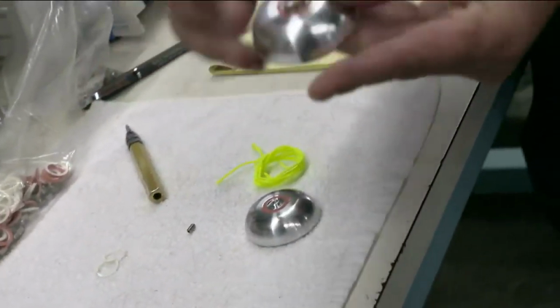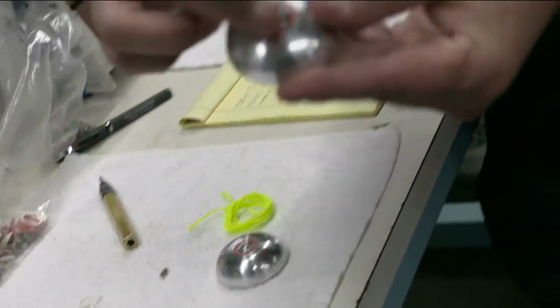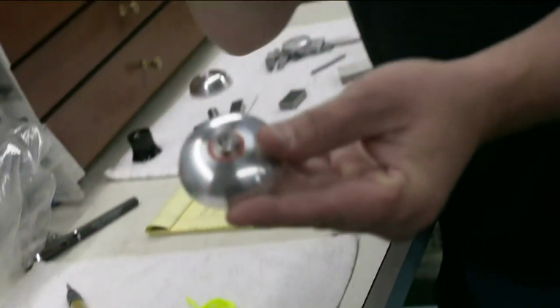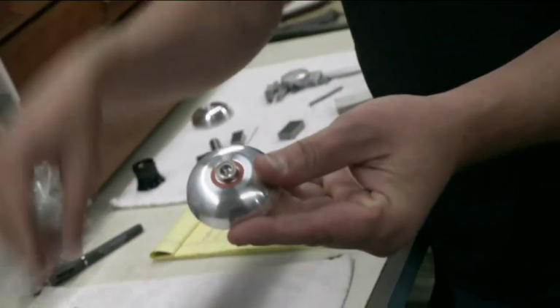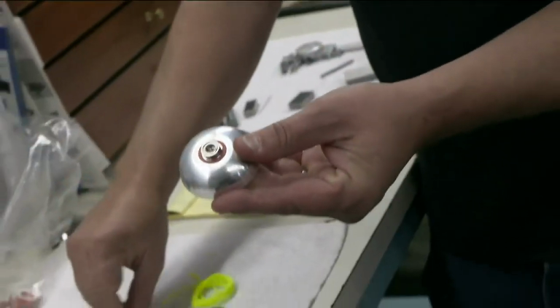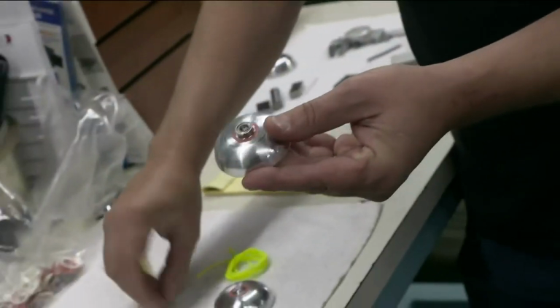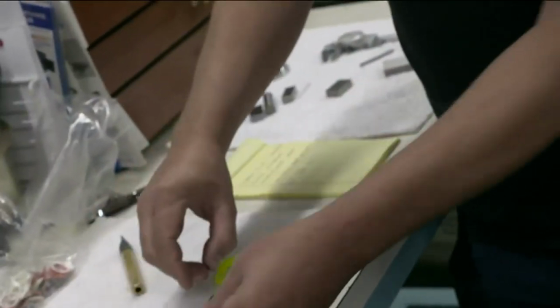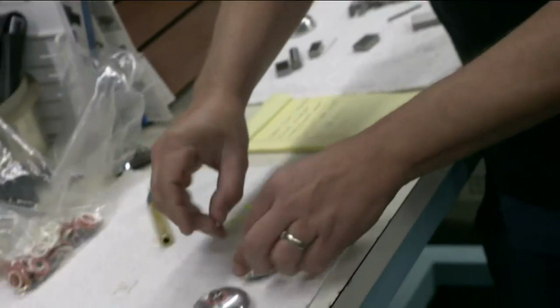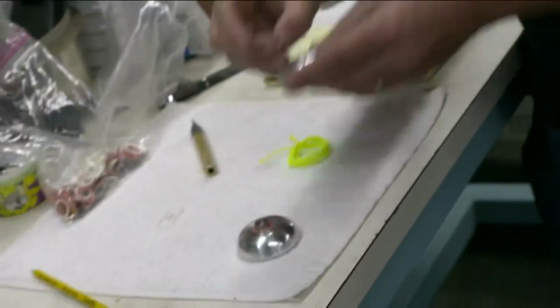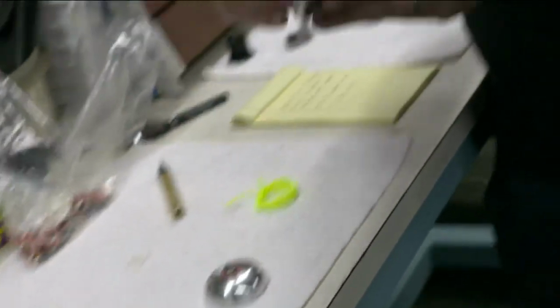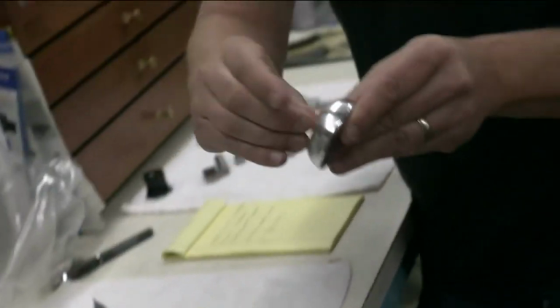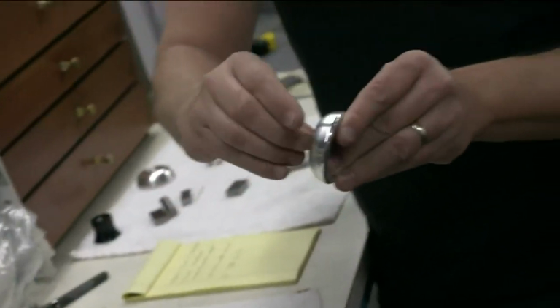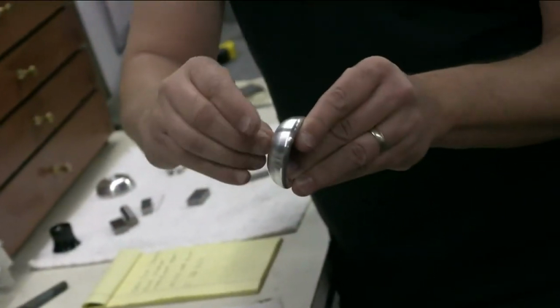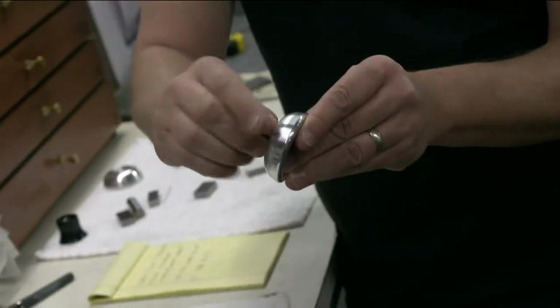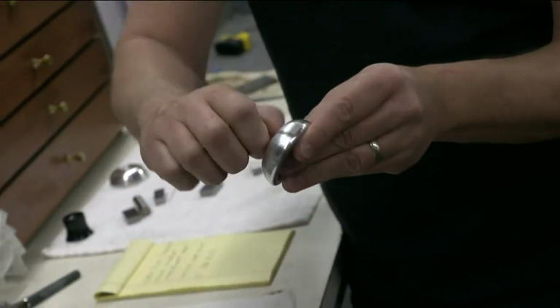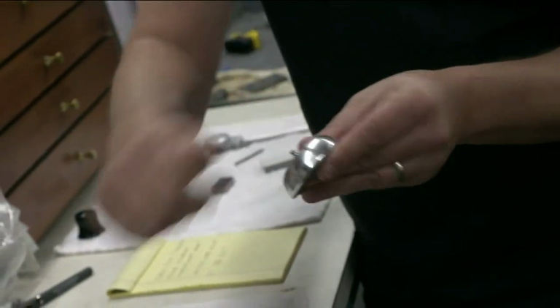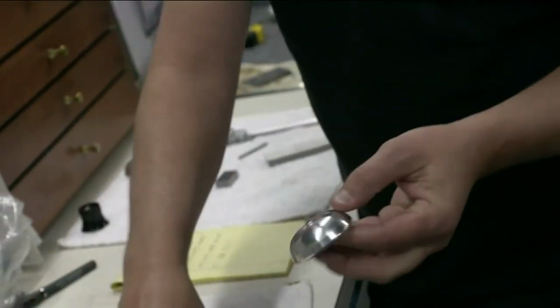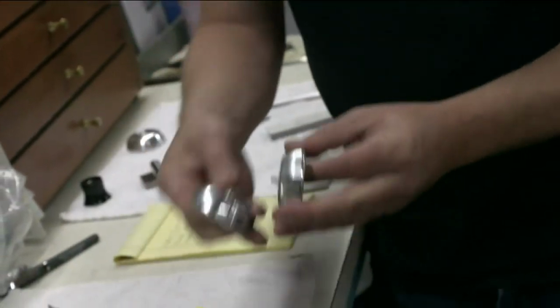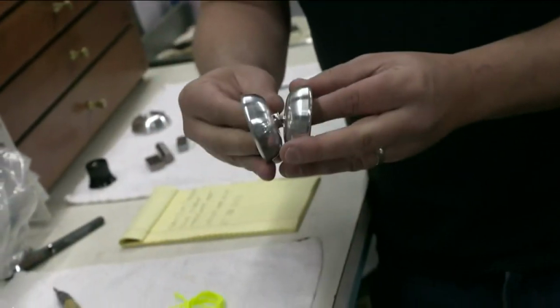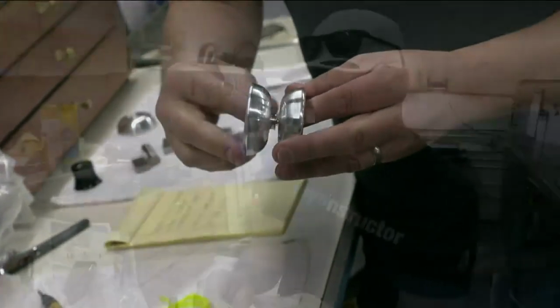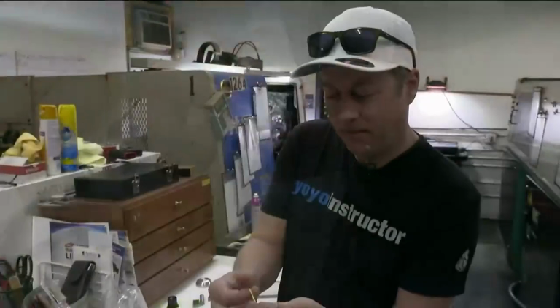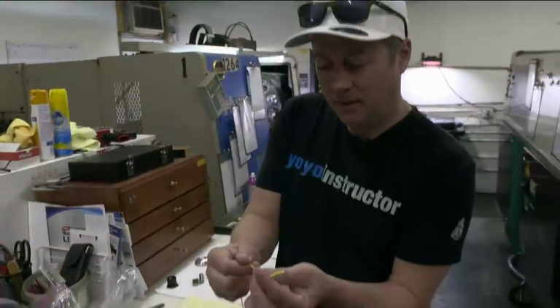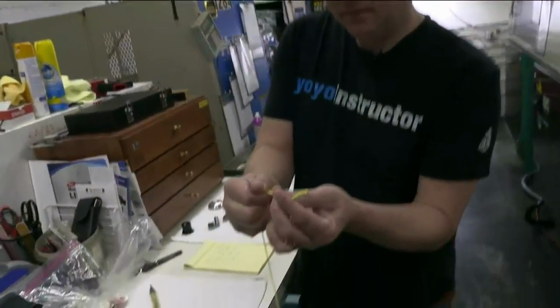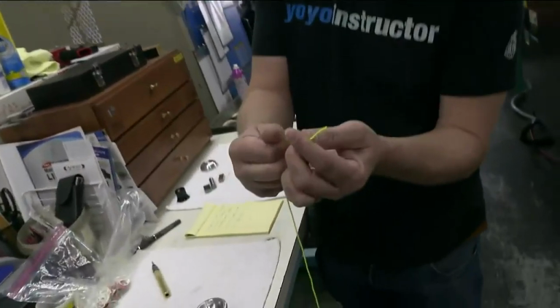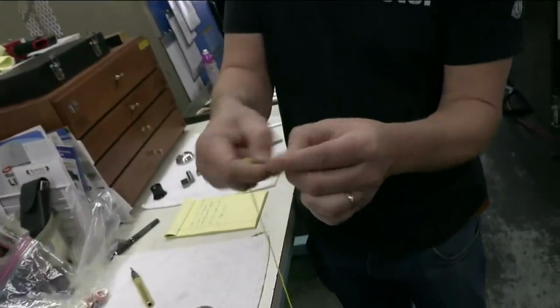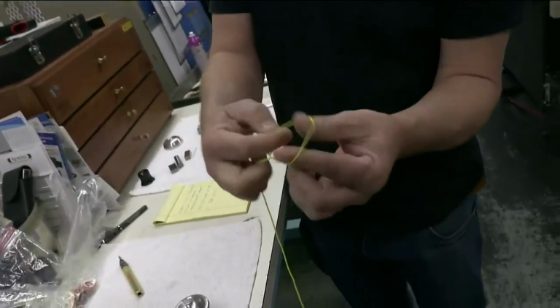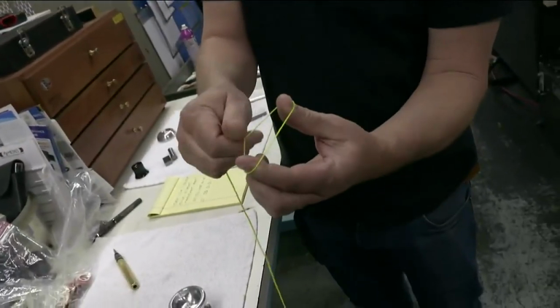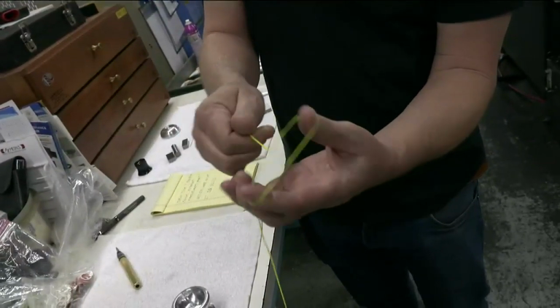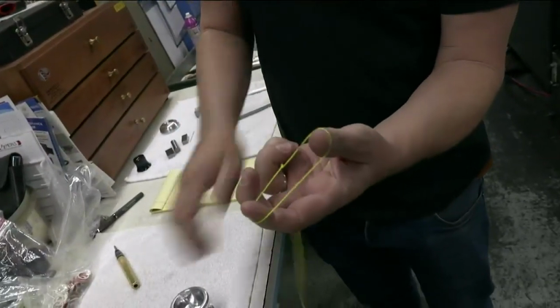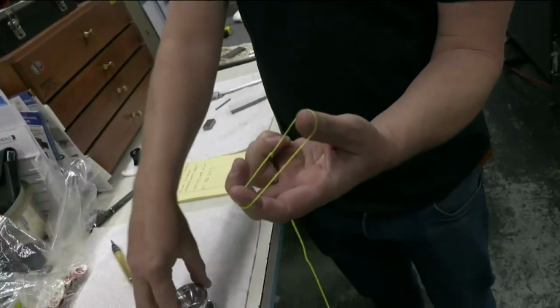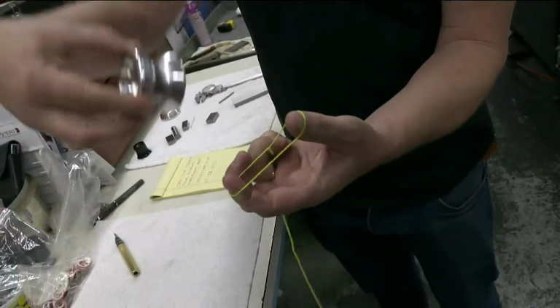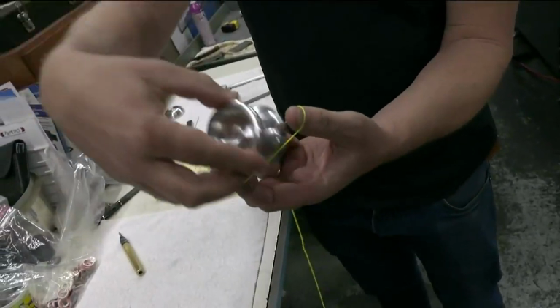There's the bearing. I'm going to put the axle in. And then the most important part — string. A world without string is chaos. Now we're going to show you how a yo-yo spins.